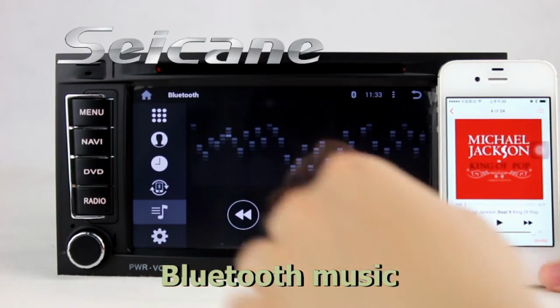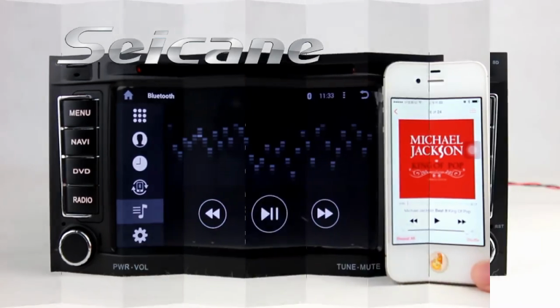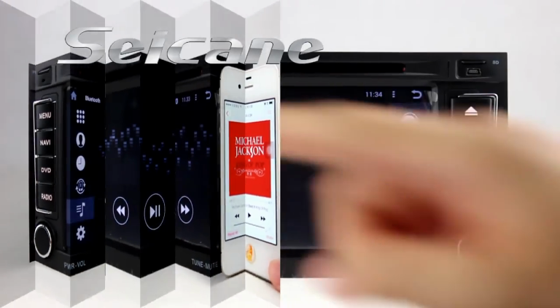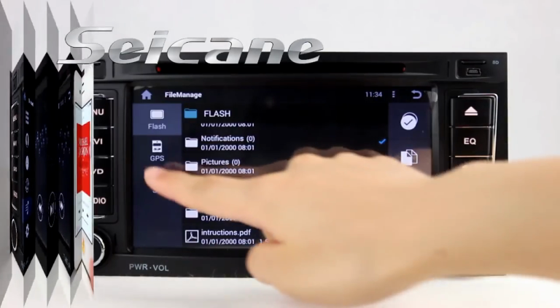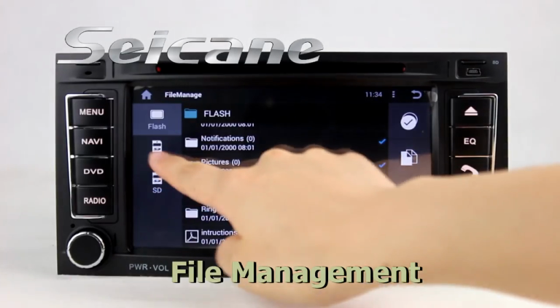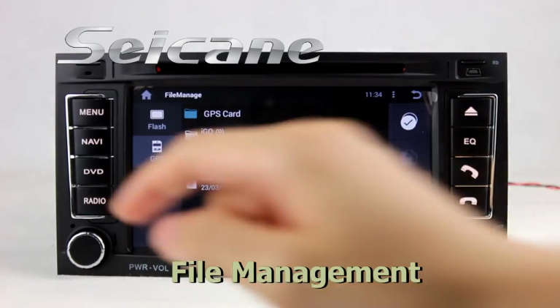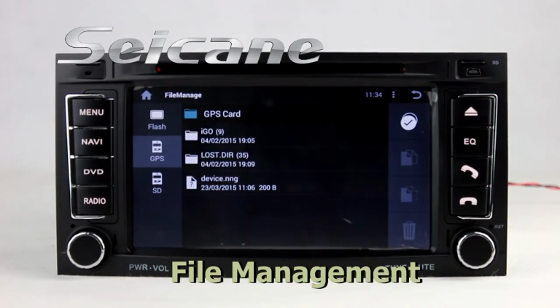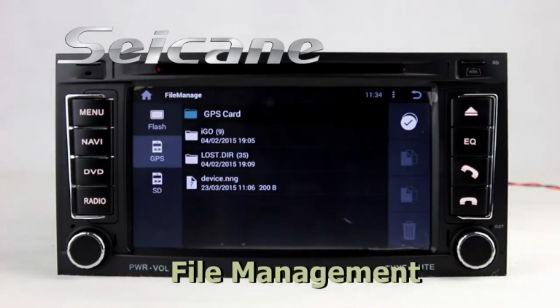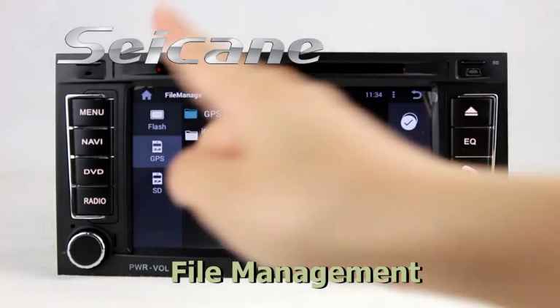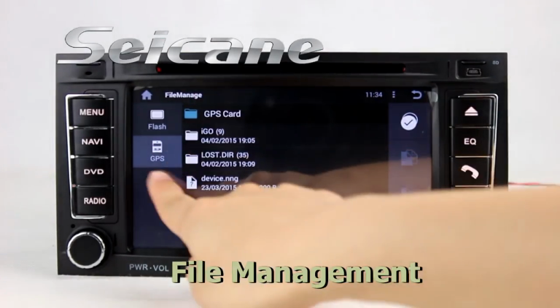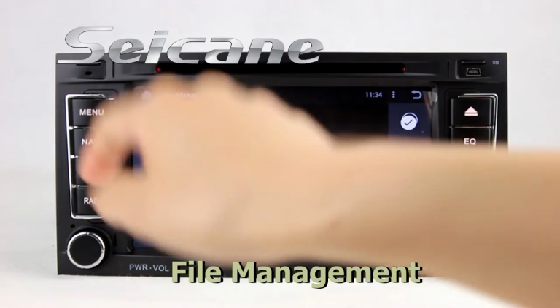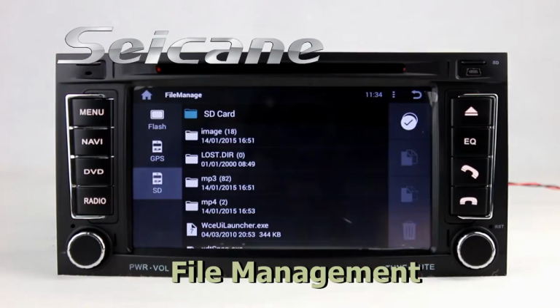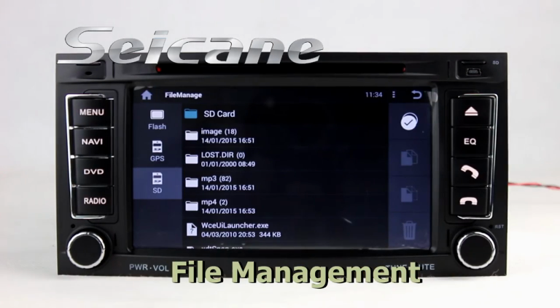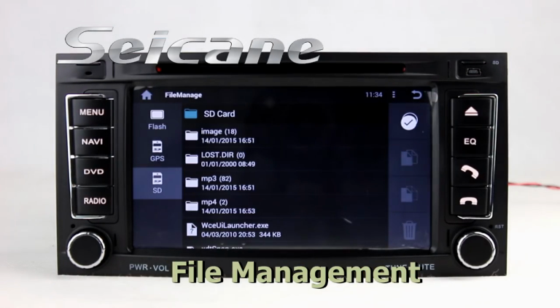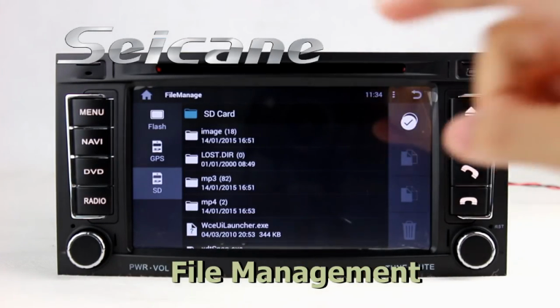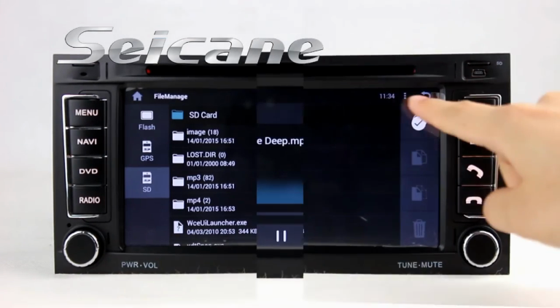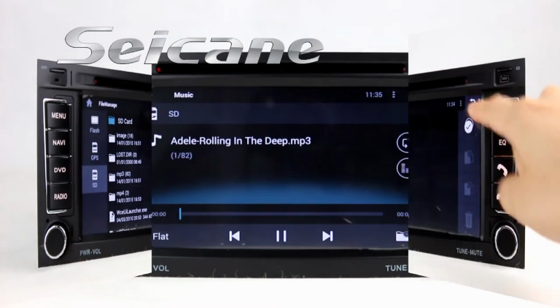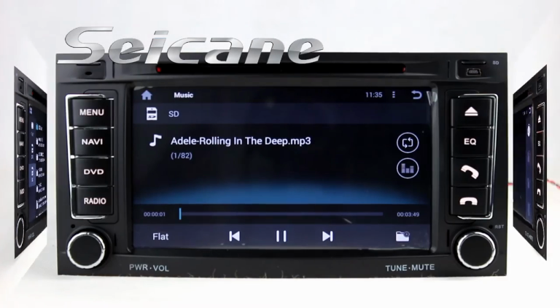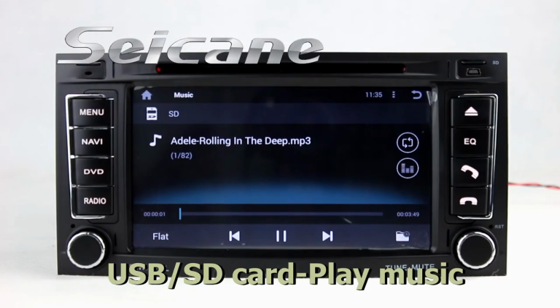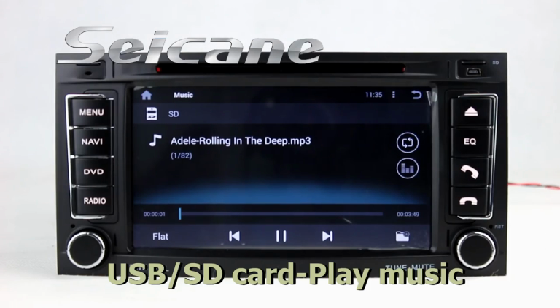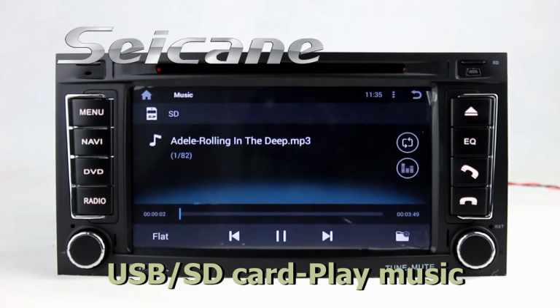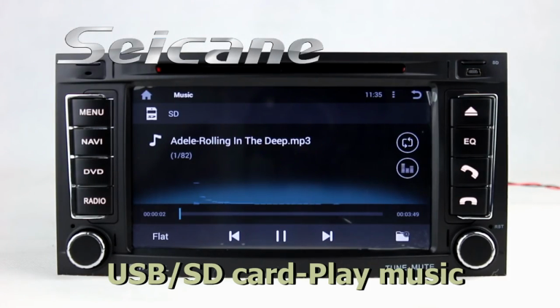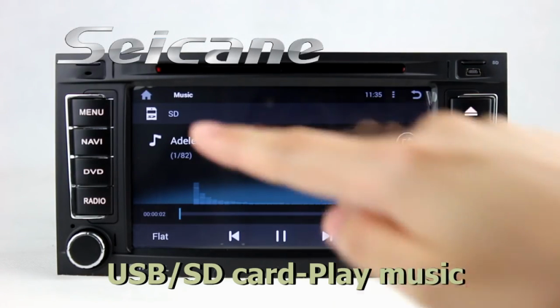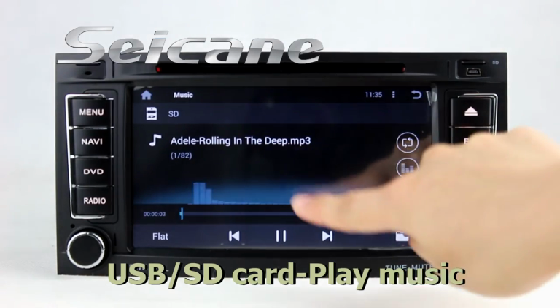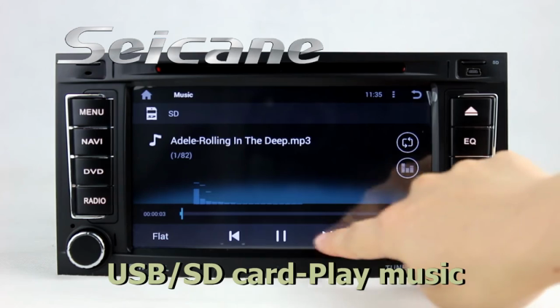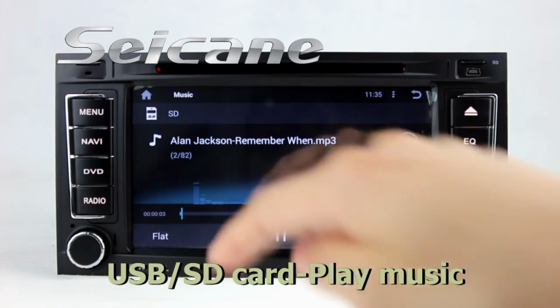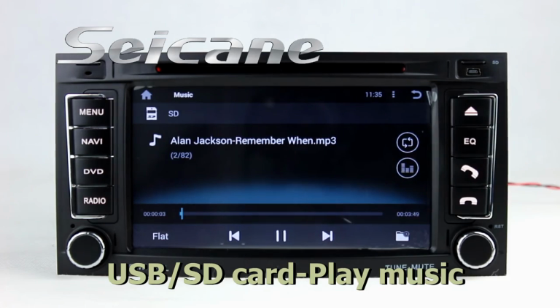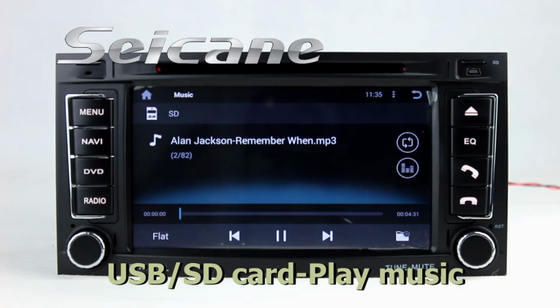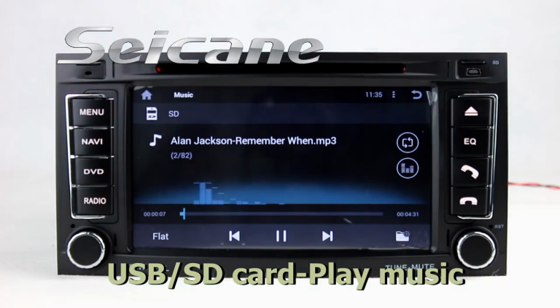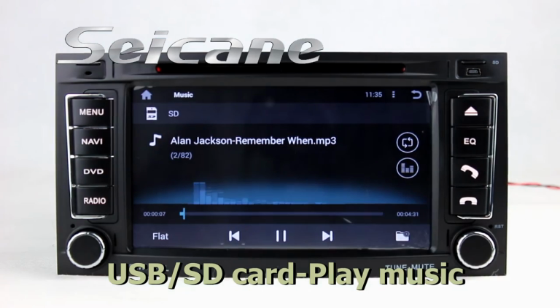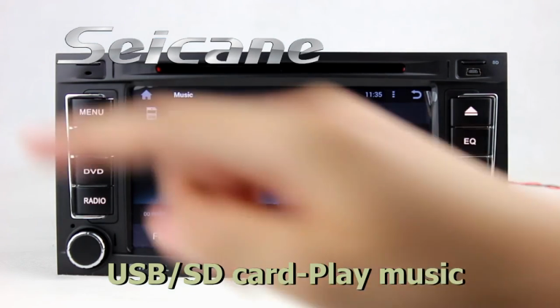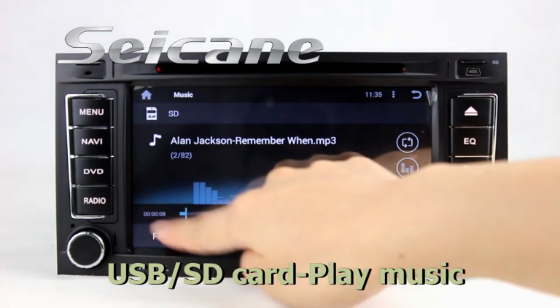The file management makes it possible to edit files from external devices. Insert an SD card to the unit, then you can play media files from it.